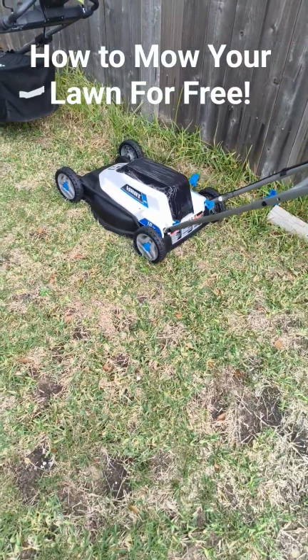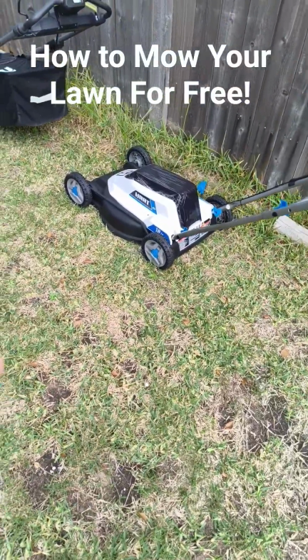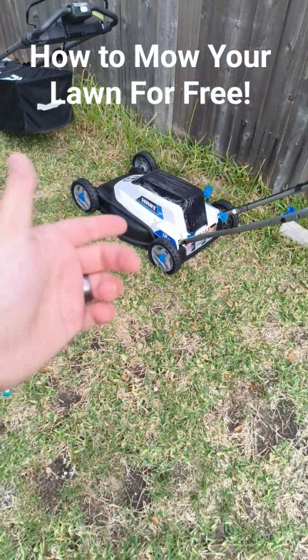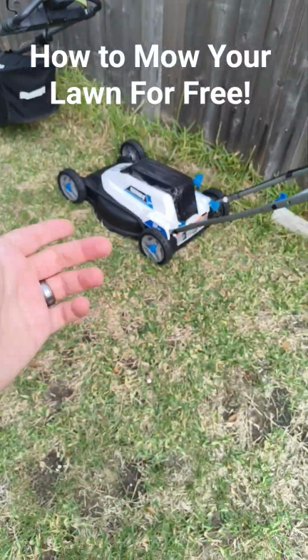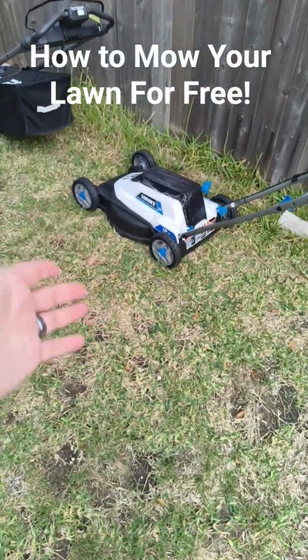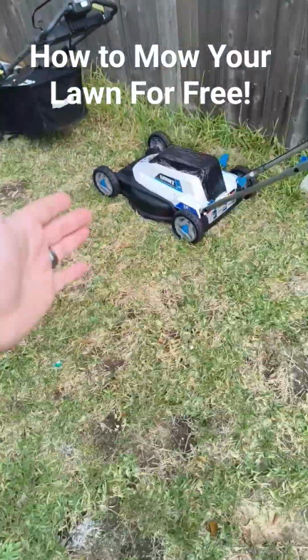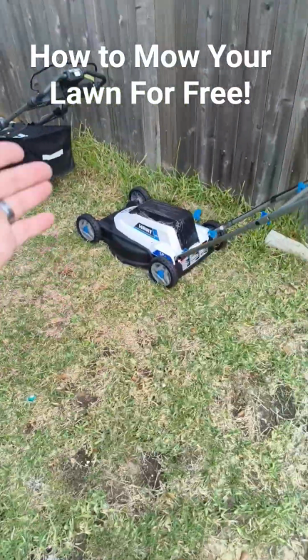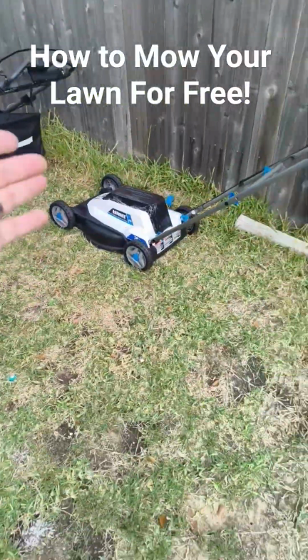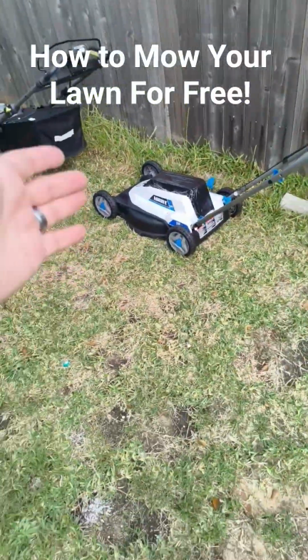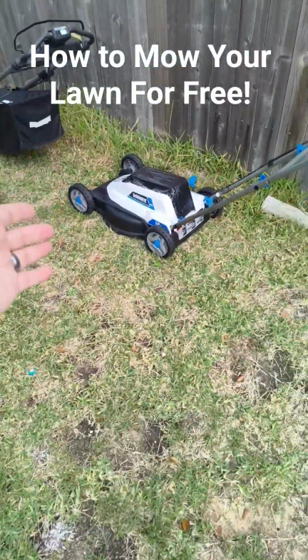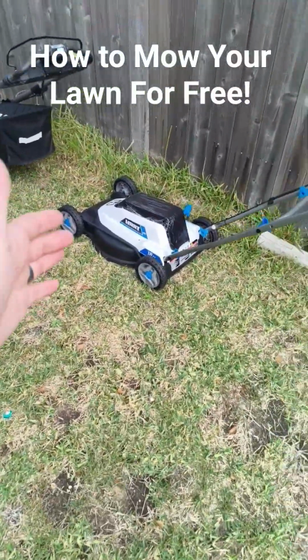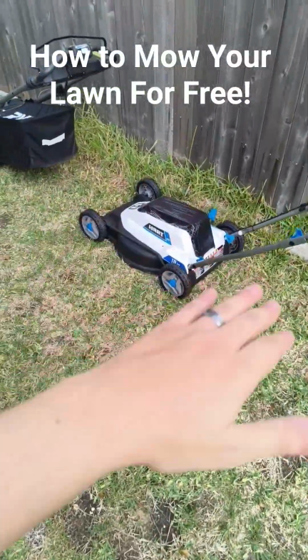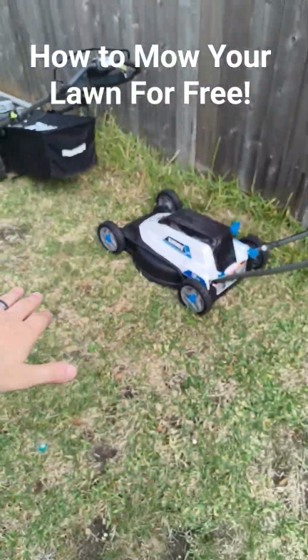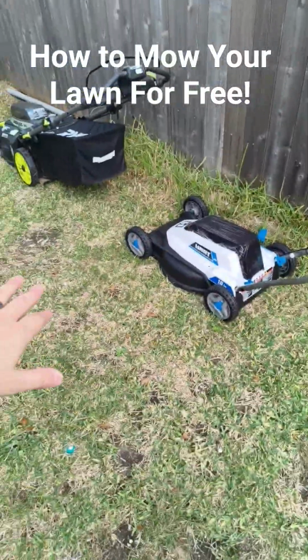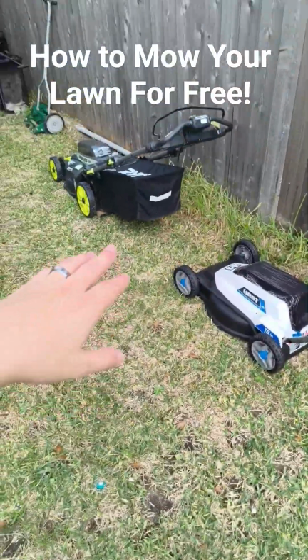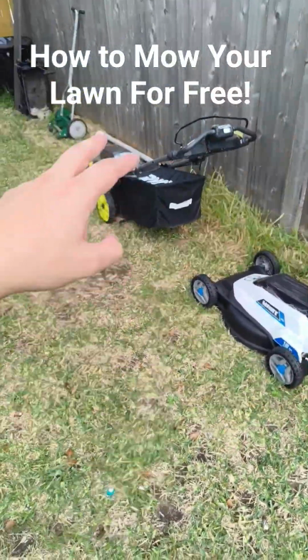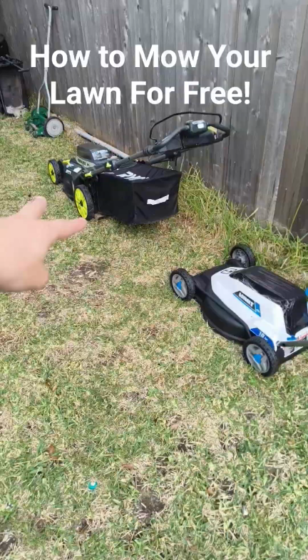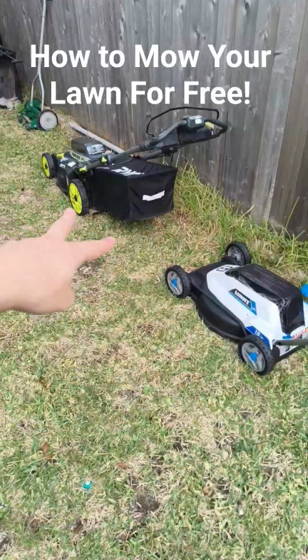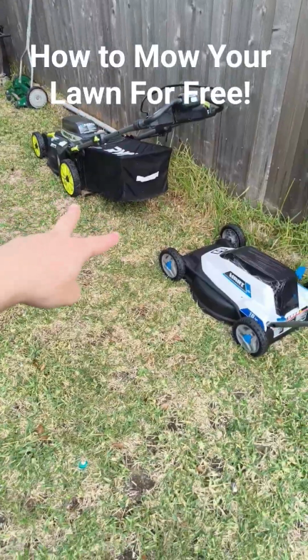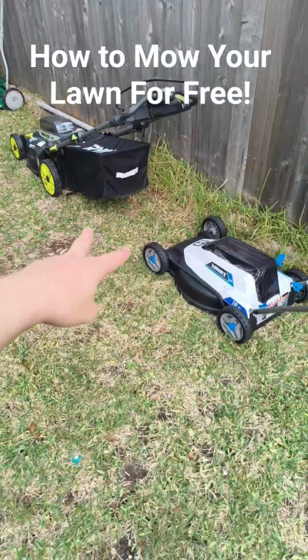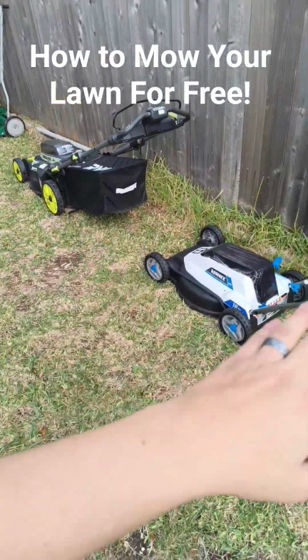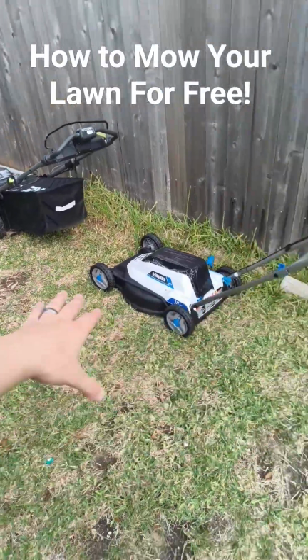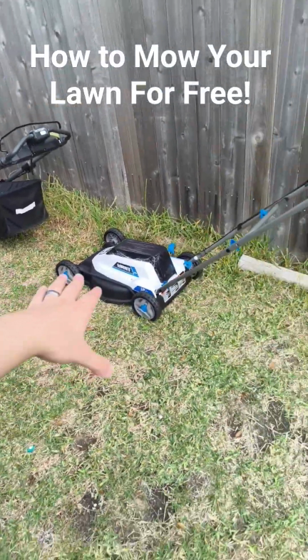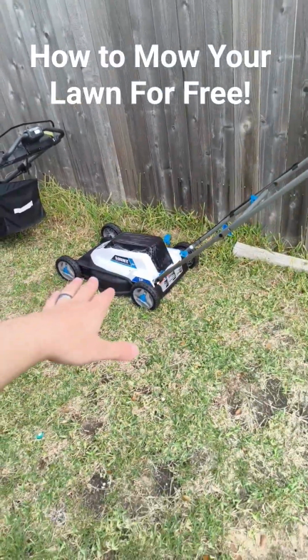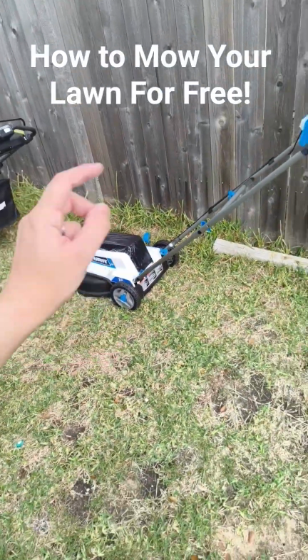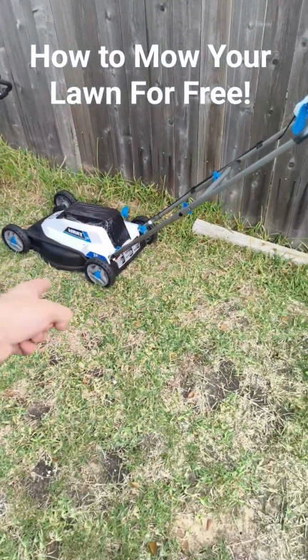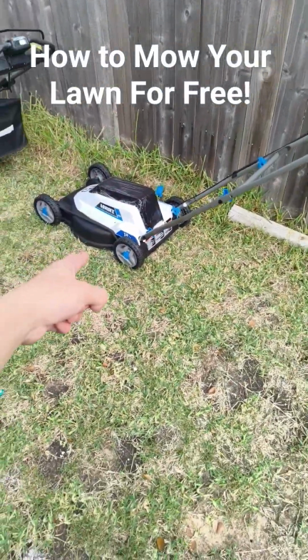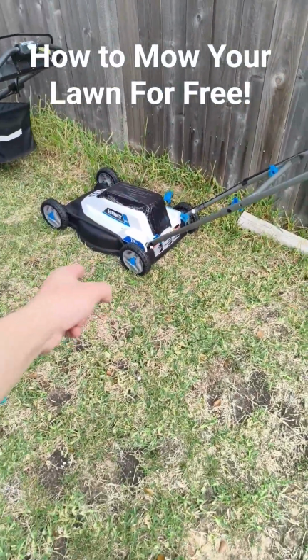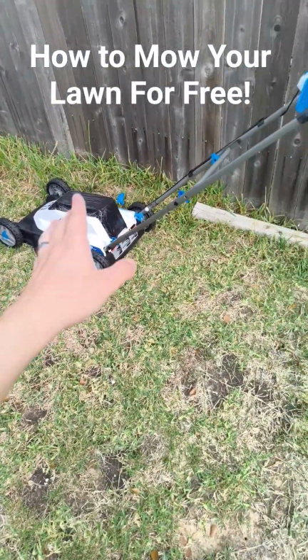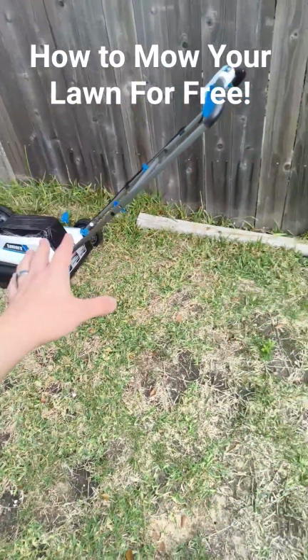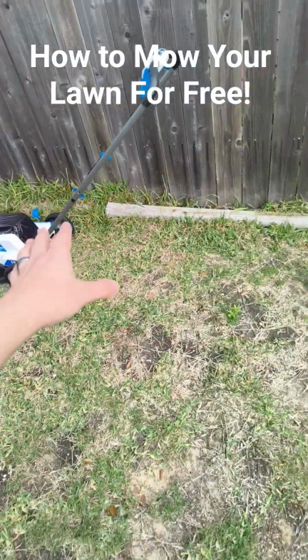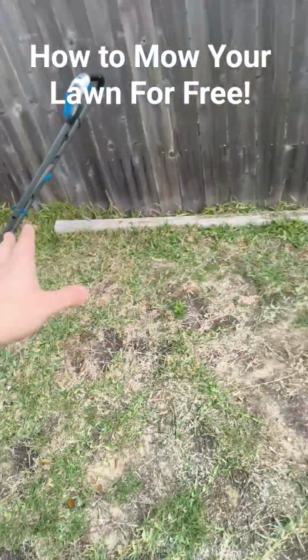So this is a video on how I mow my lawn completely free. I start off with two electric lawnmowers — my favorite one, the Hart push lawnmower.